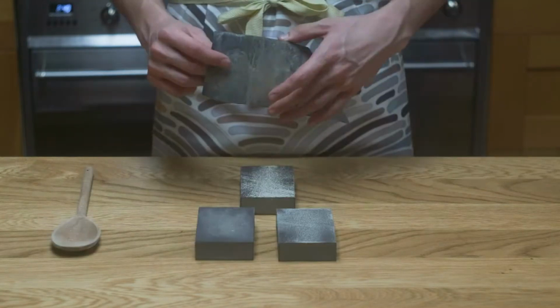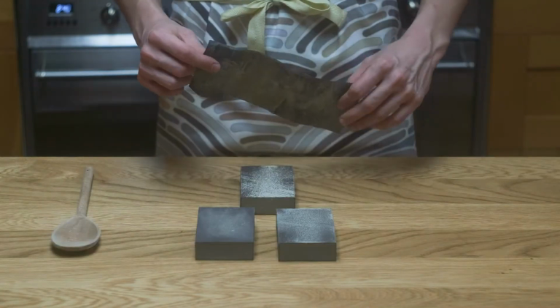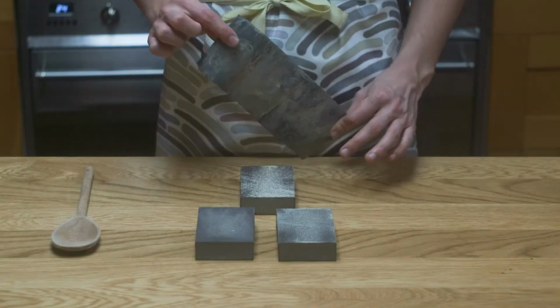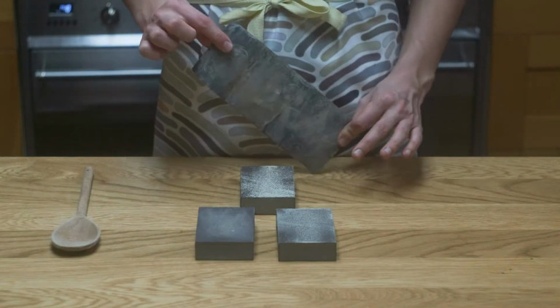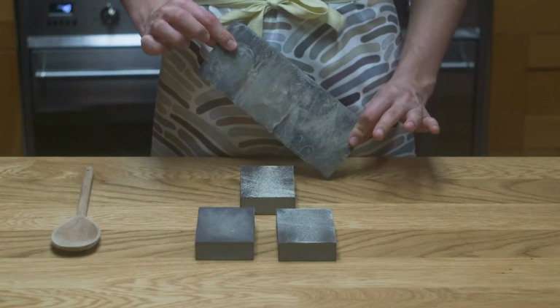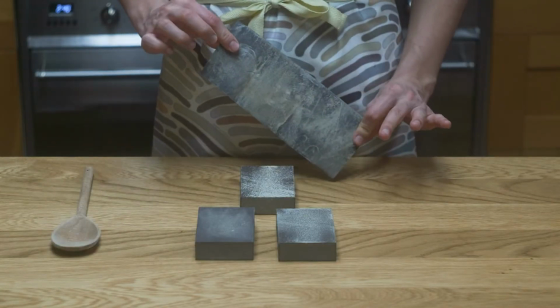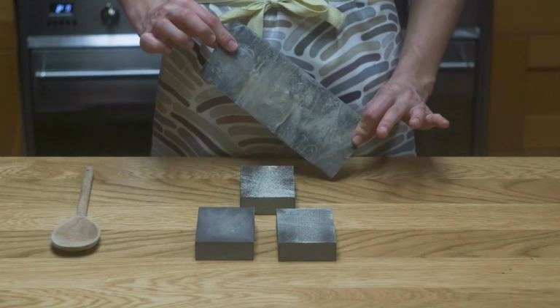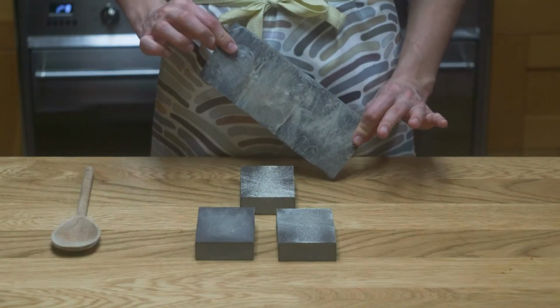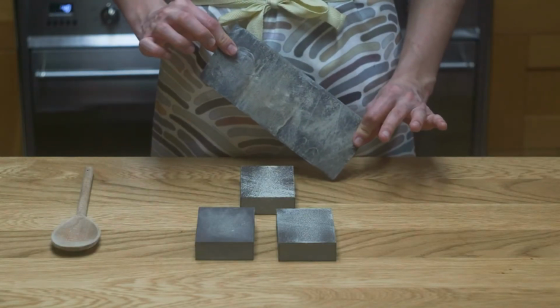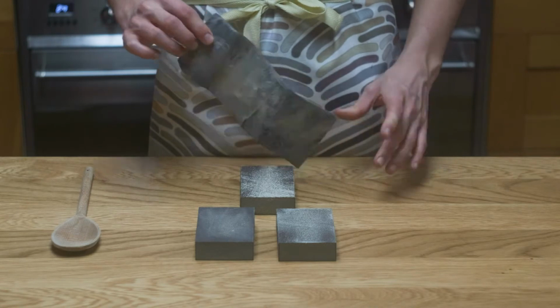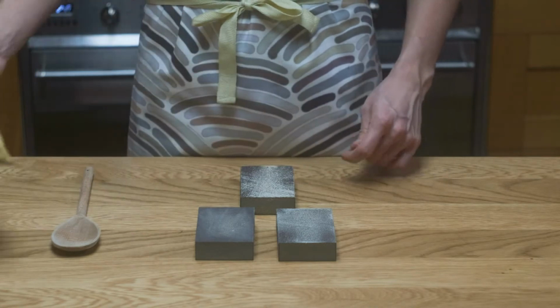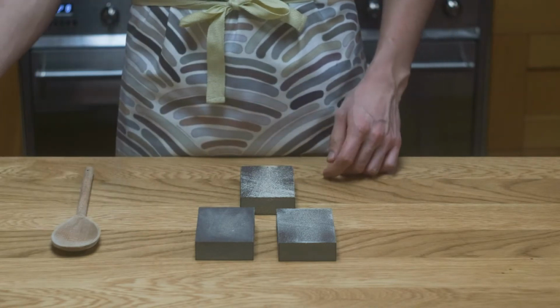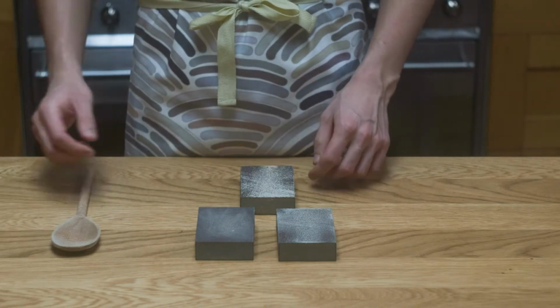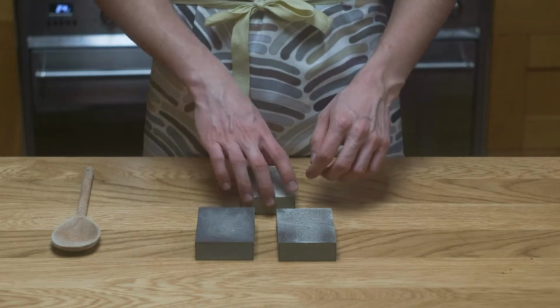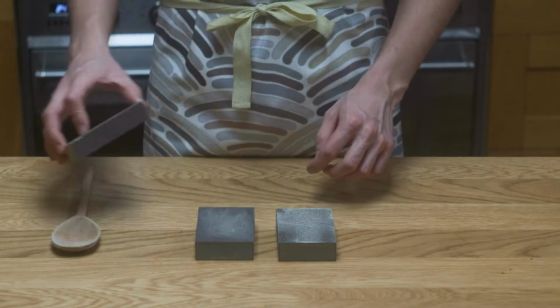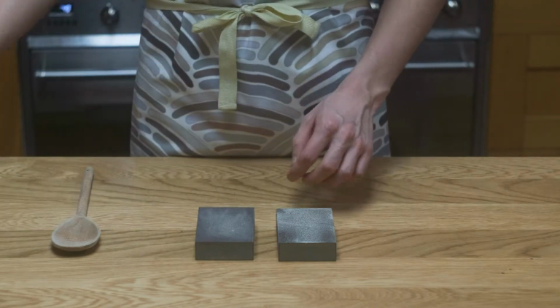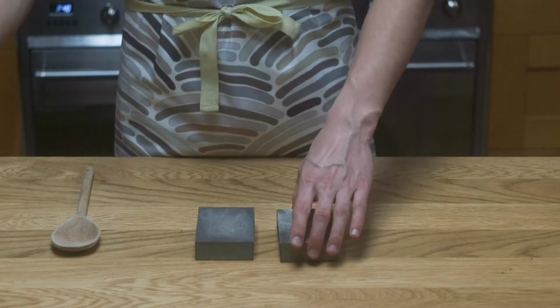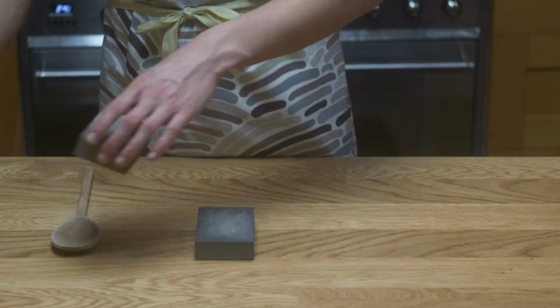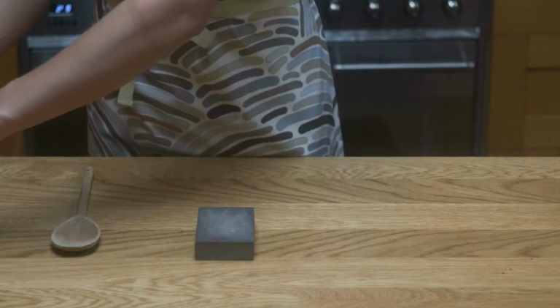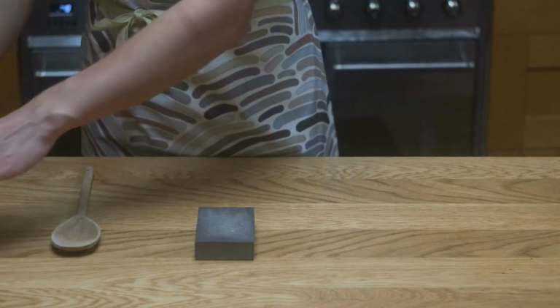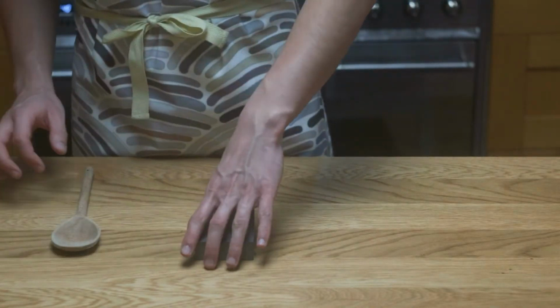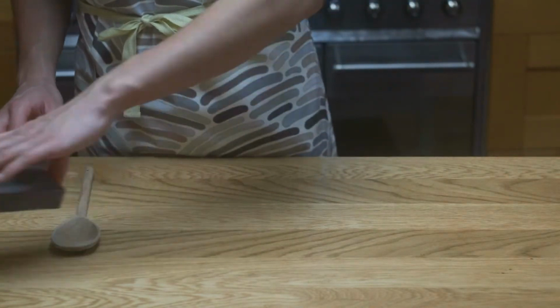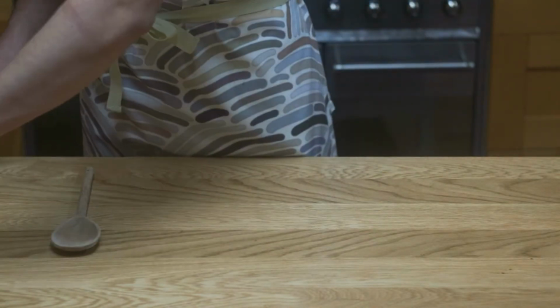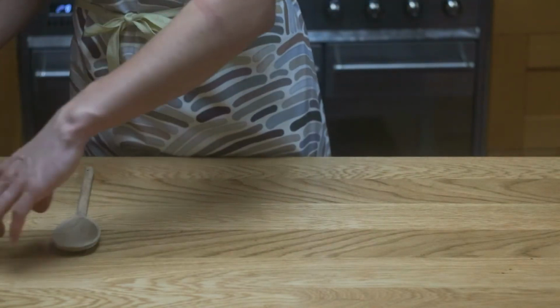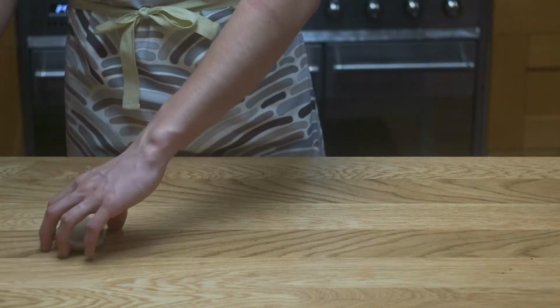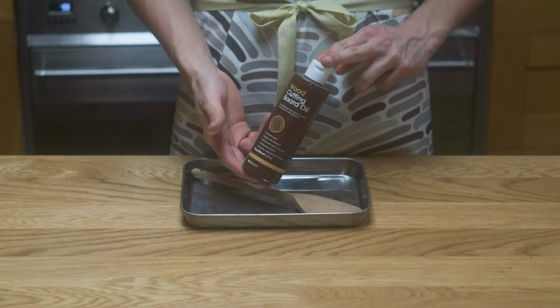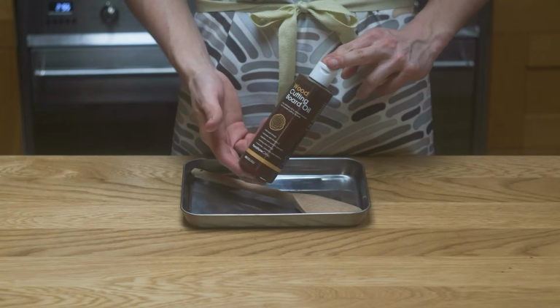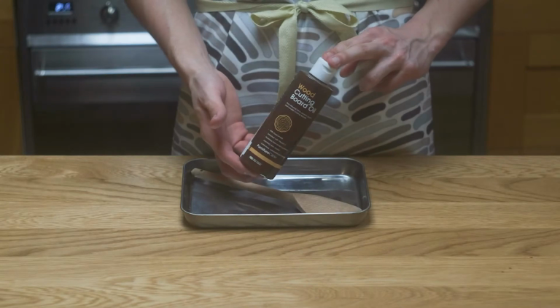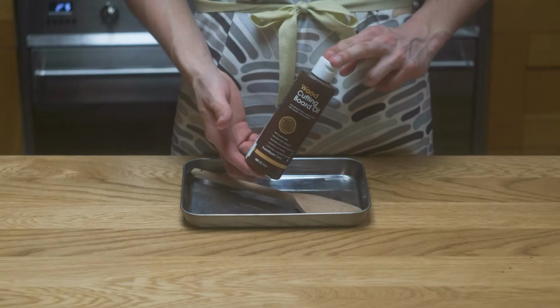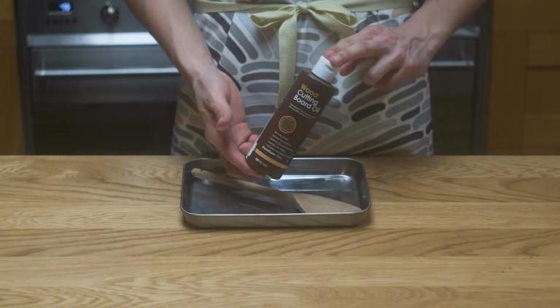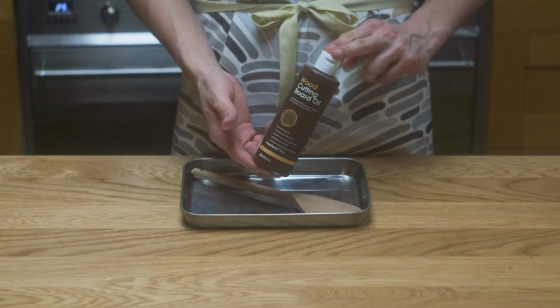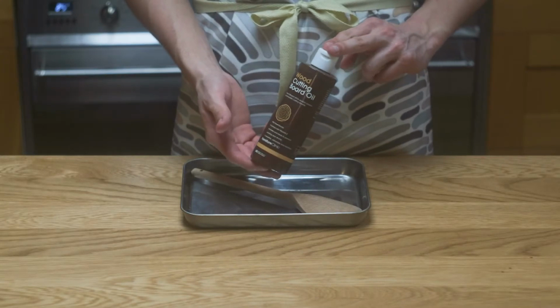What I'm using for this is 4 different grits of sandpaper sponges, from medium to superfine. The medium is about 180 grit, while the superfine is about 600 grit. I'm also using food grade mineral oil.